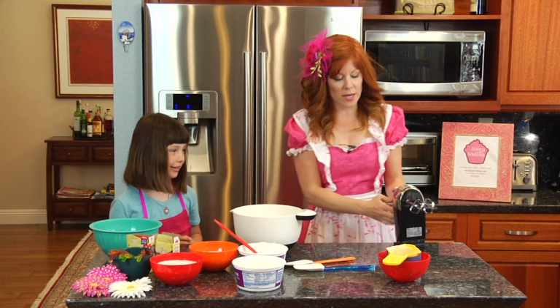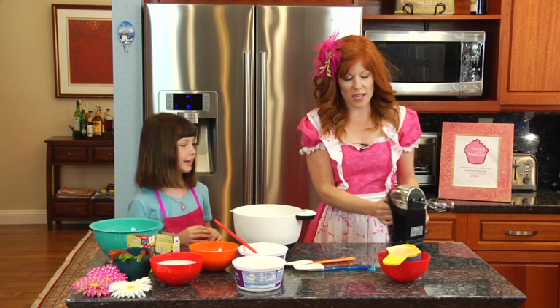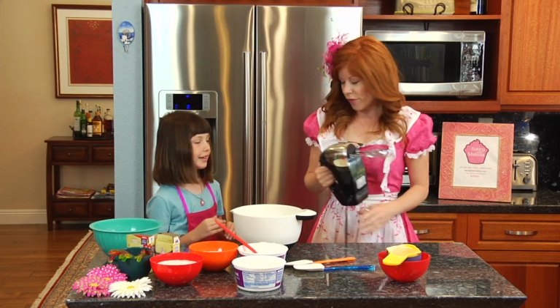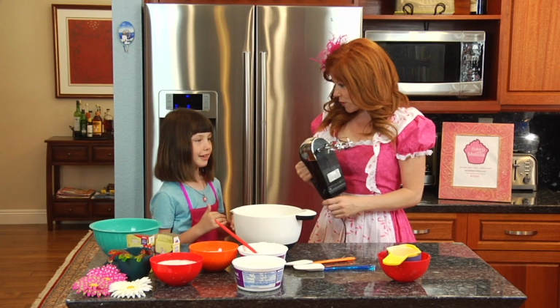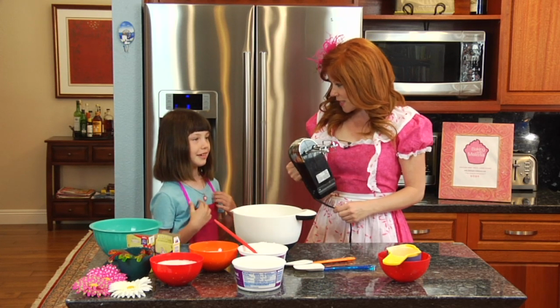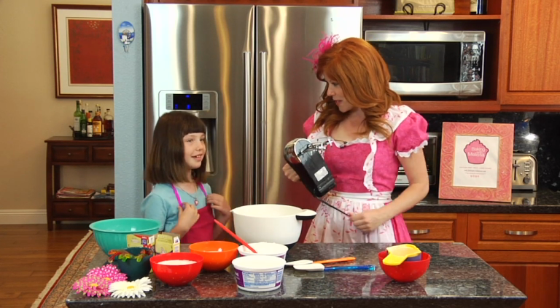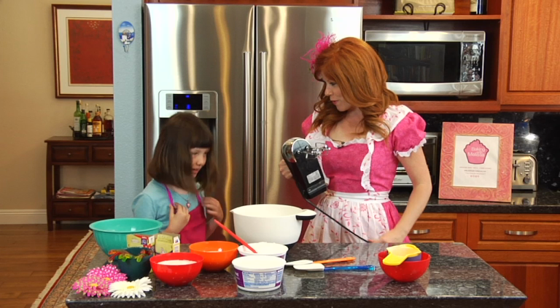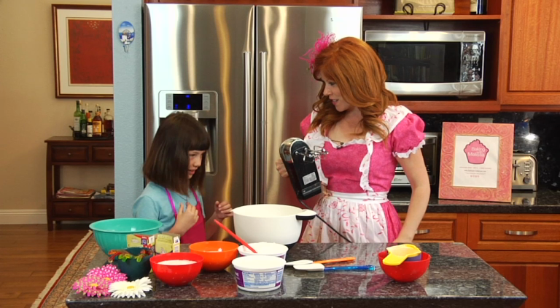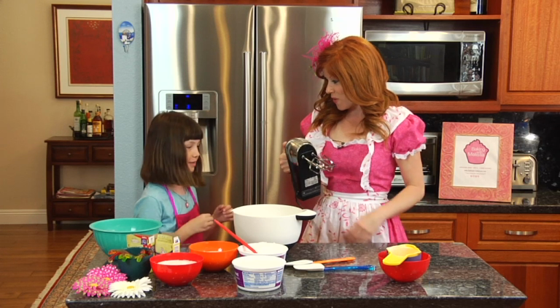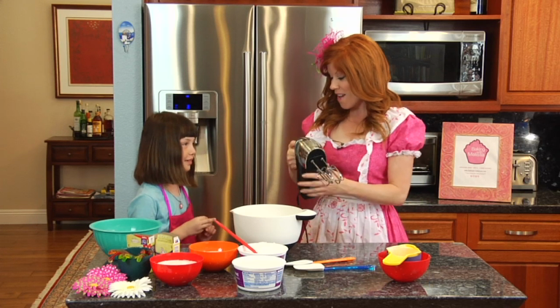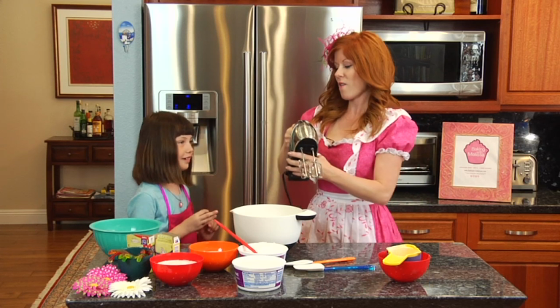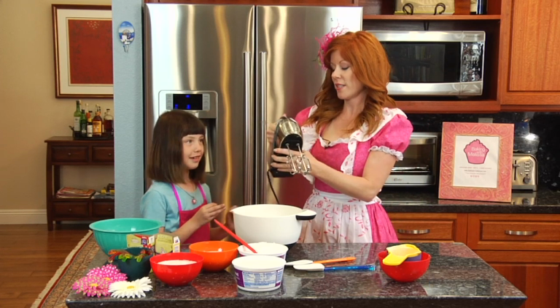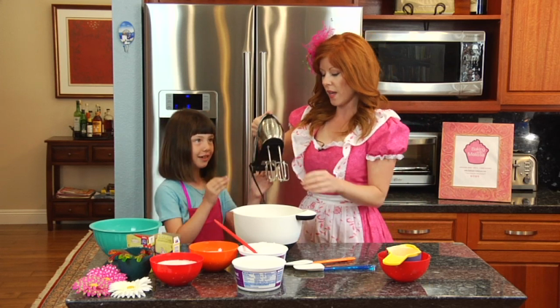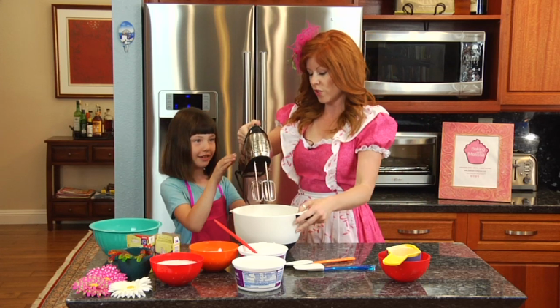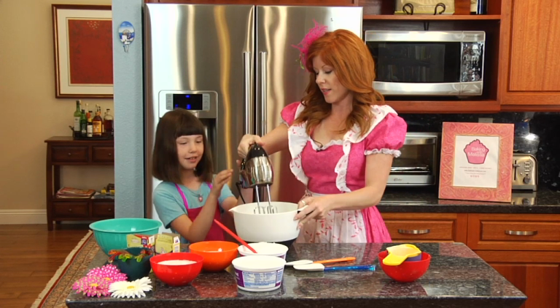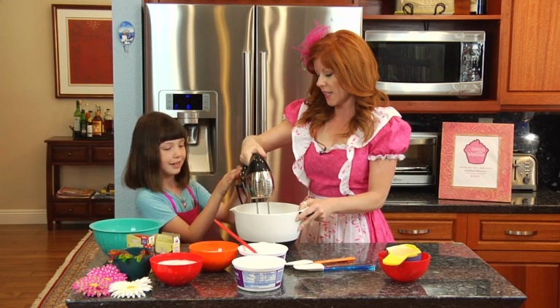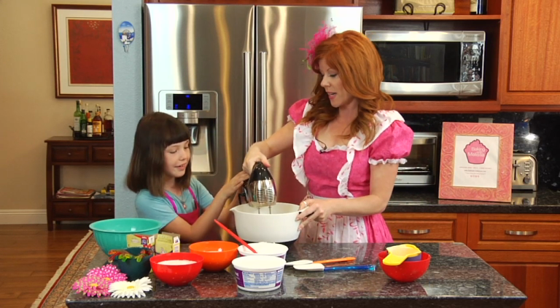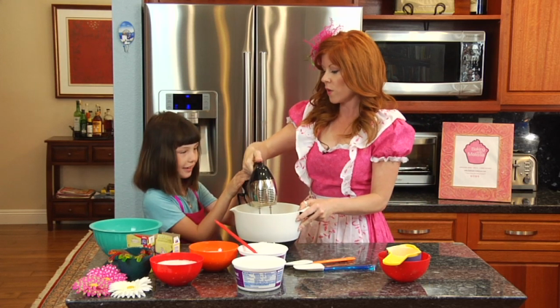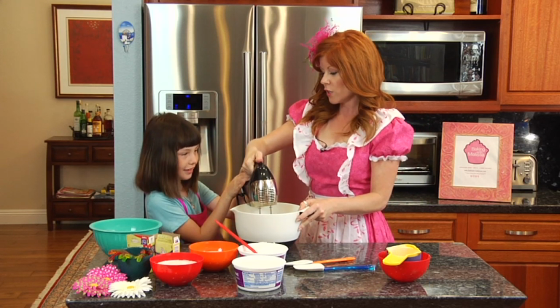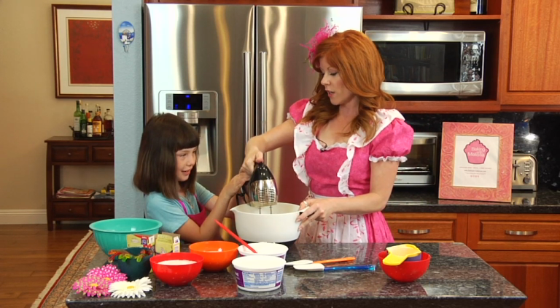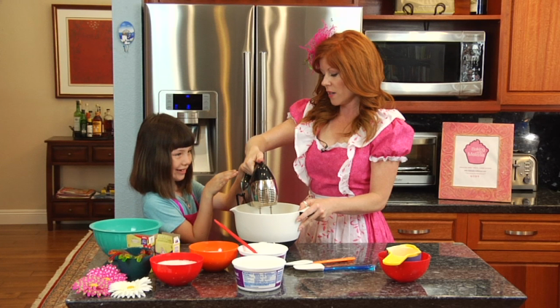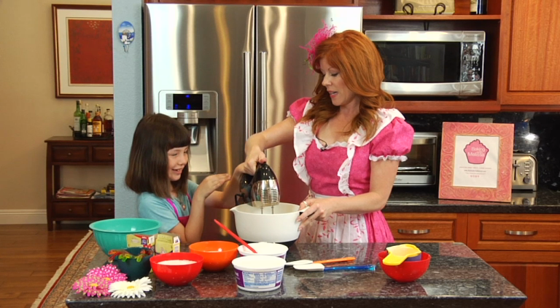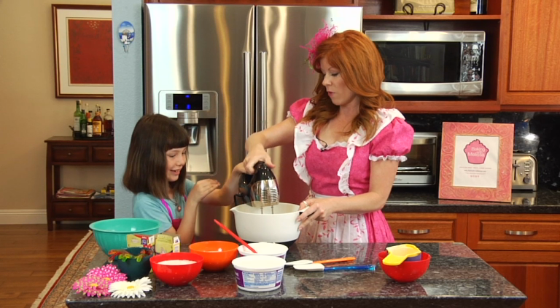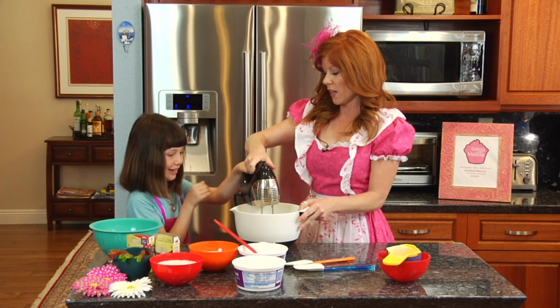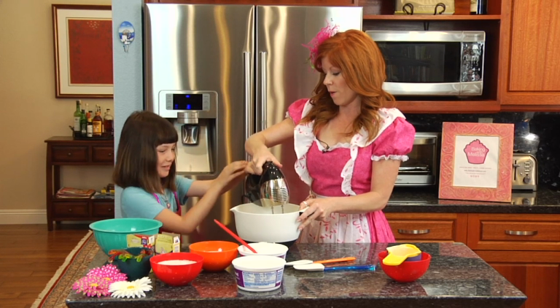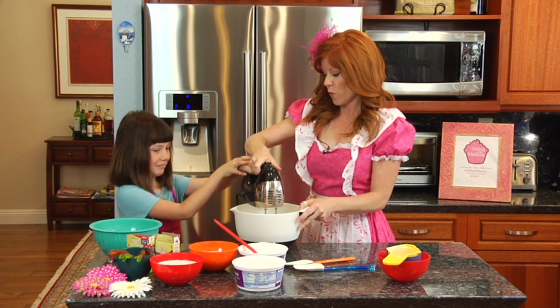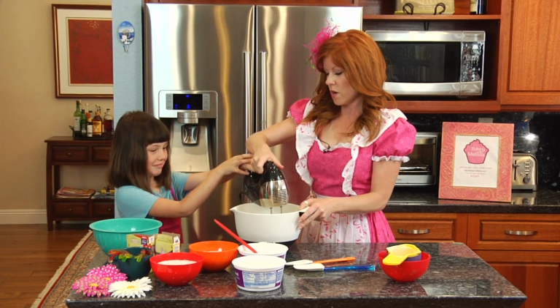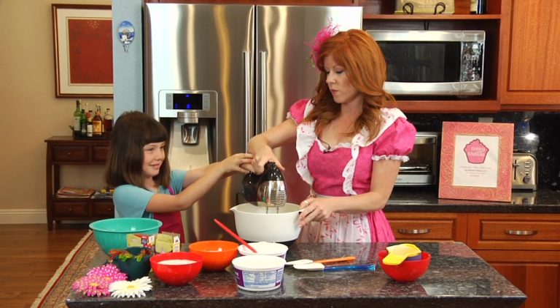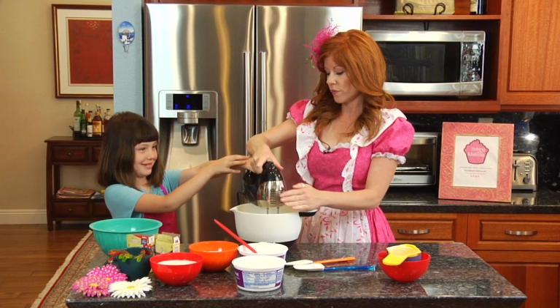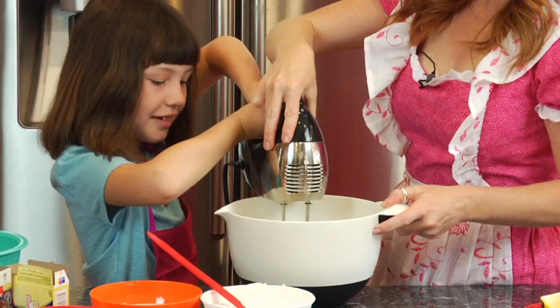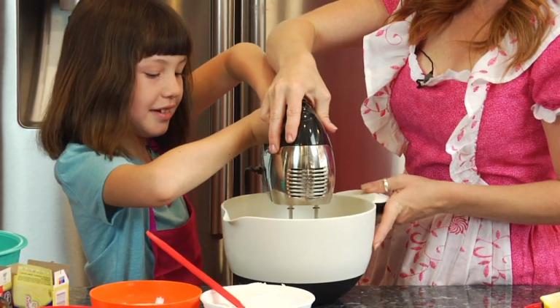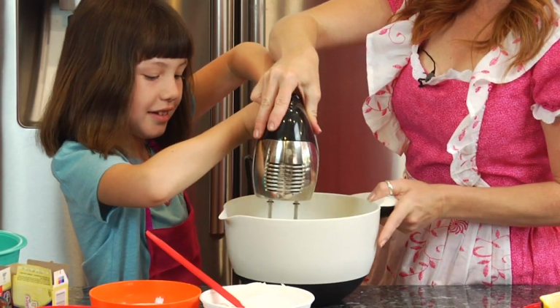Now we are going to get to mixing. Jessica, have you ever used one of these hand mixers before? You have? Alright, well then we will just go ahead and stick it inside the bowl, turn it on, and get ready to go. There we go.